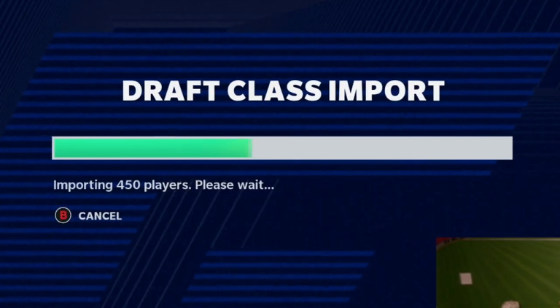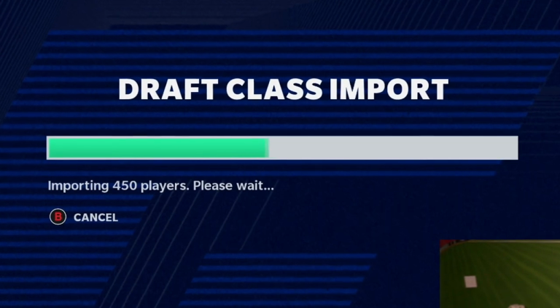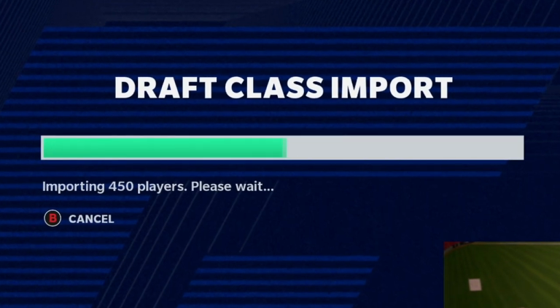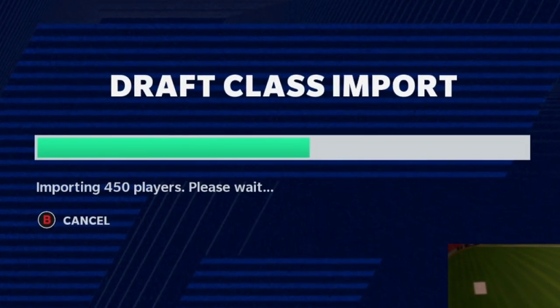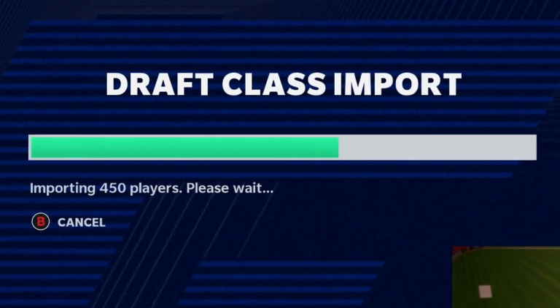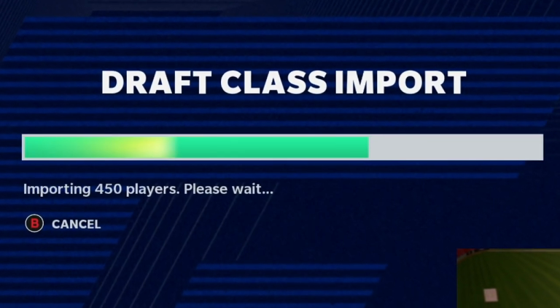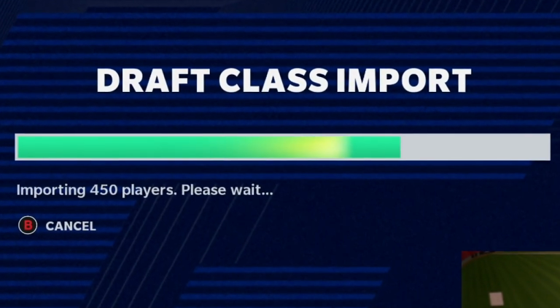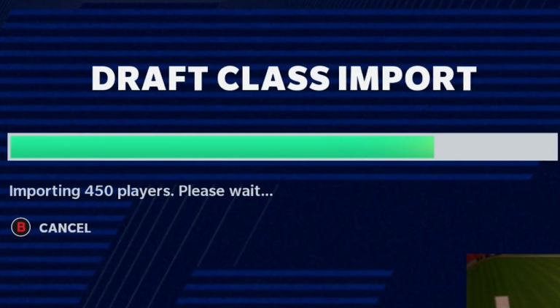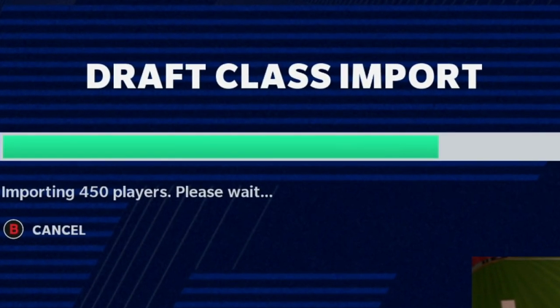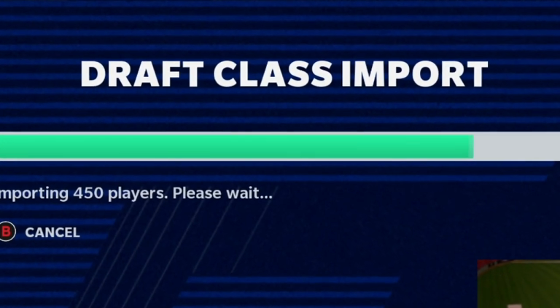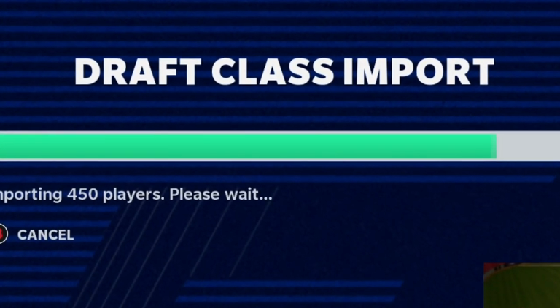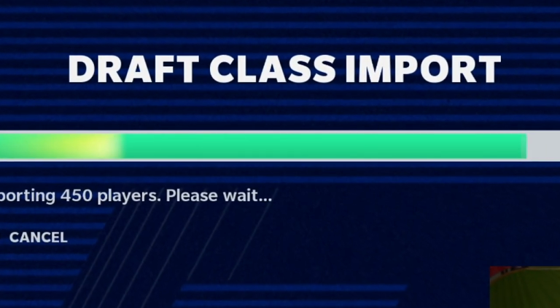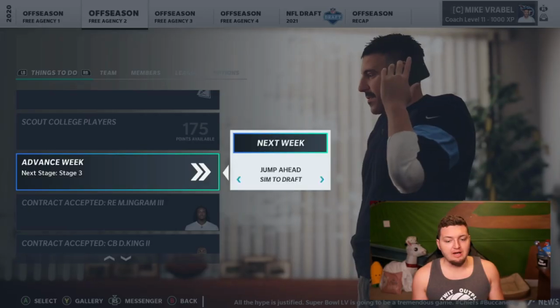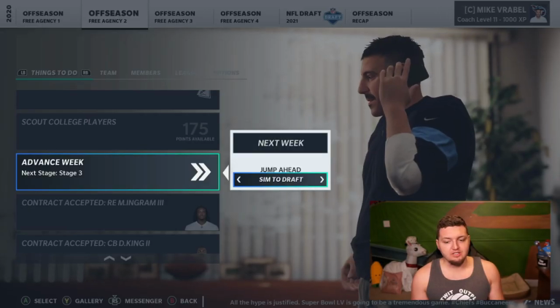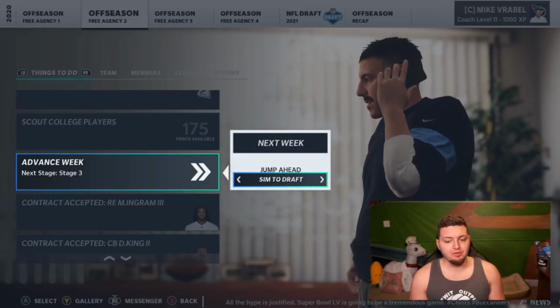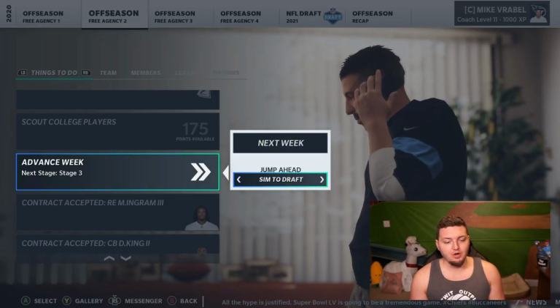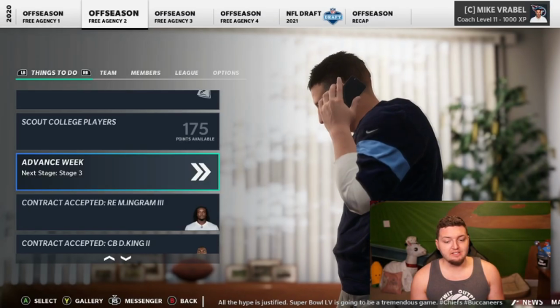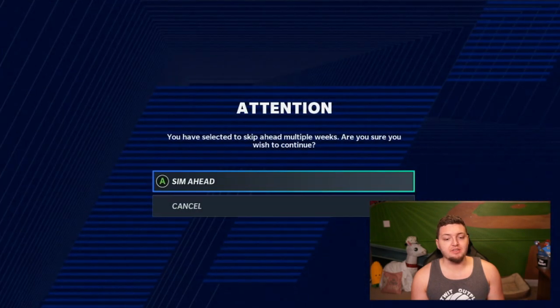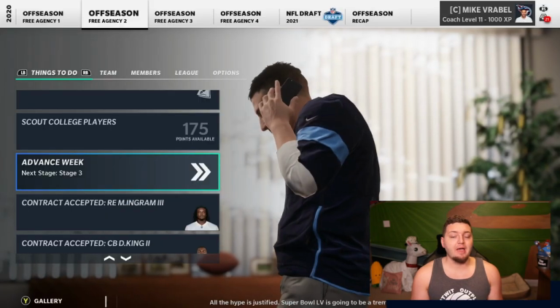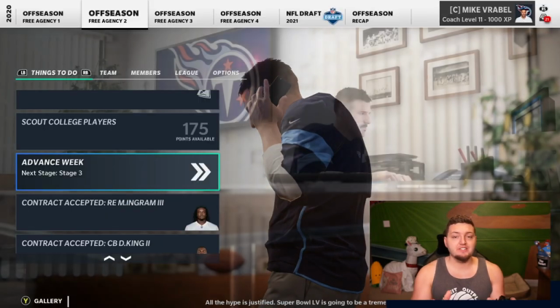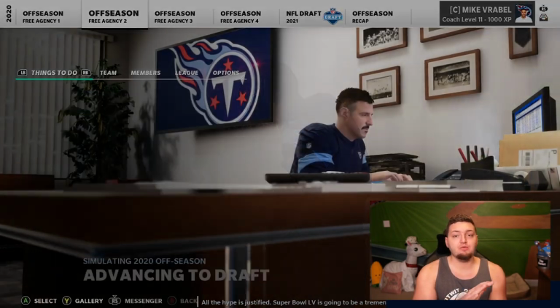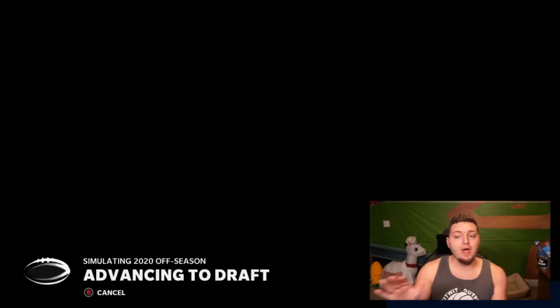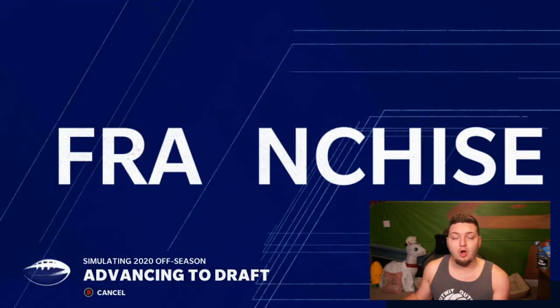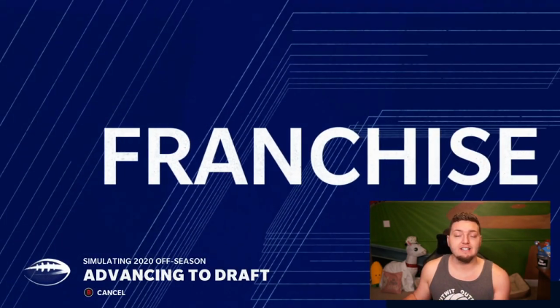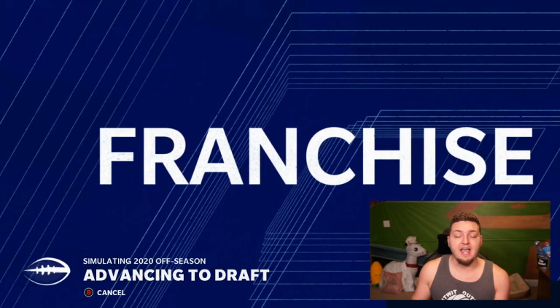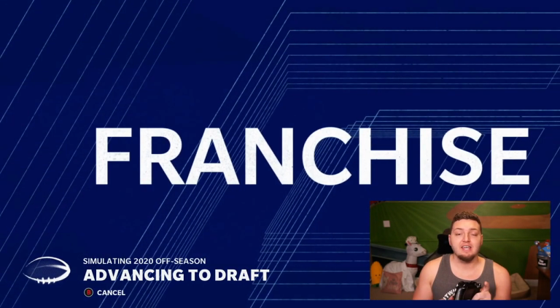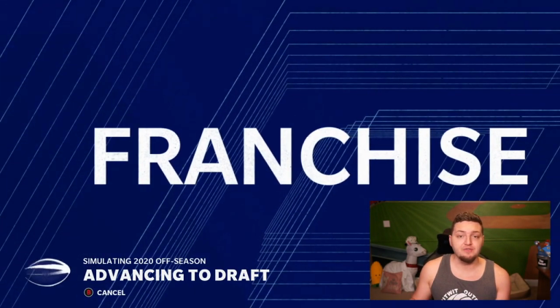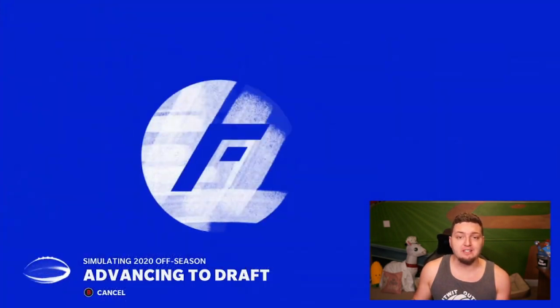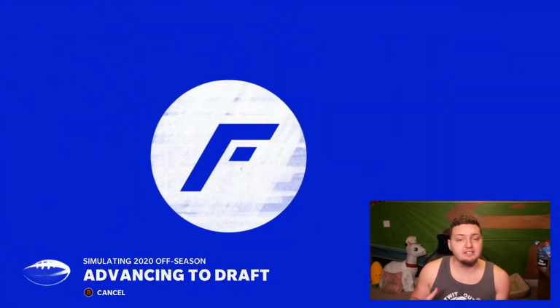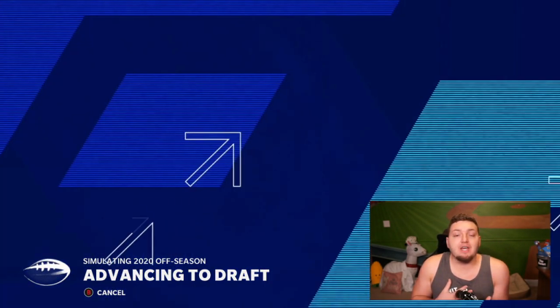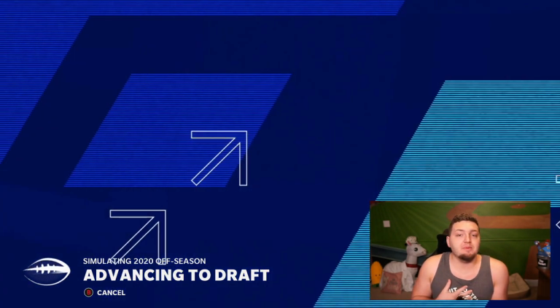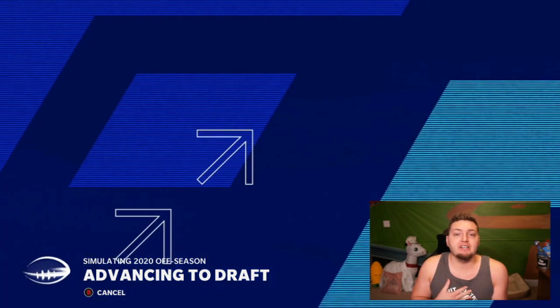Now the most important part — importing the actual draft class. Going to go ahead and sim to the draft and see who actually got signed in free agency. See if we got anybody else.